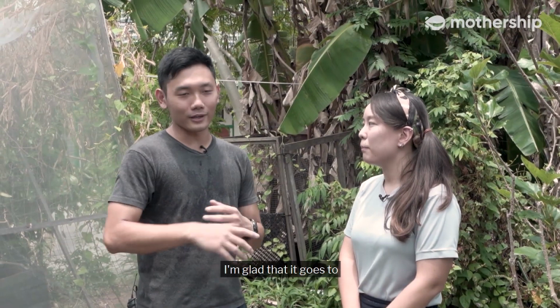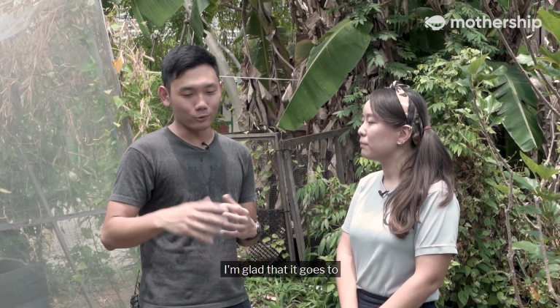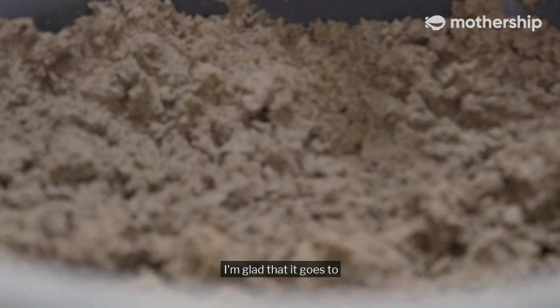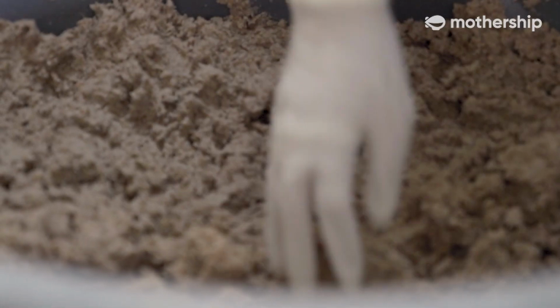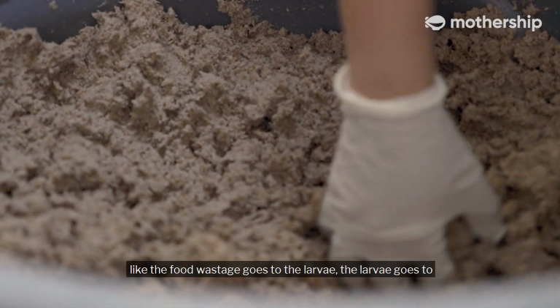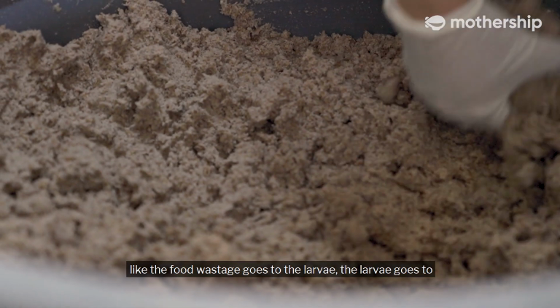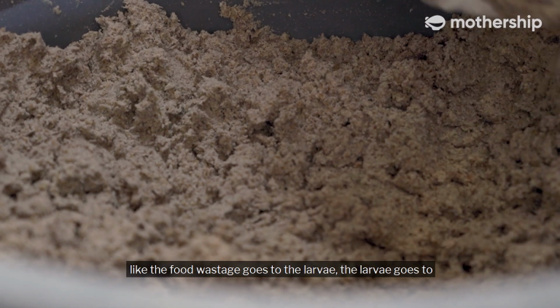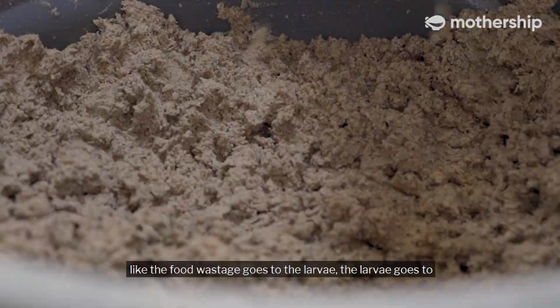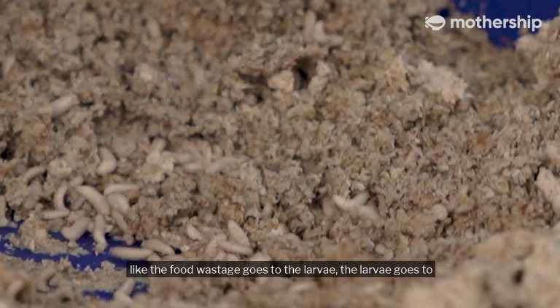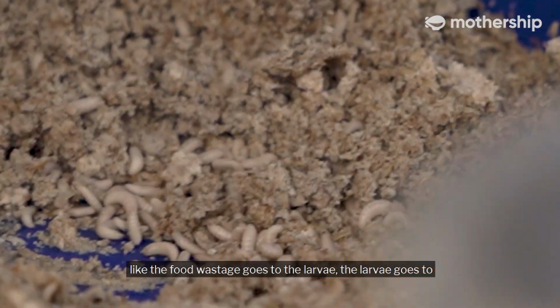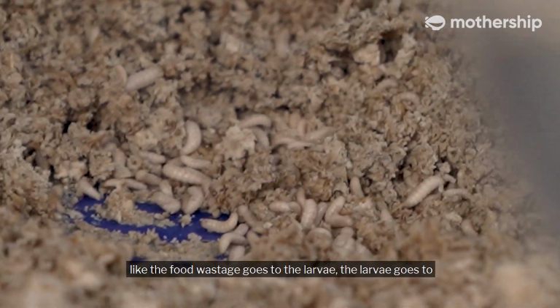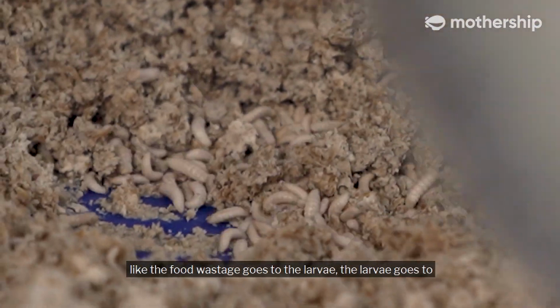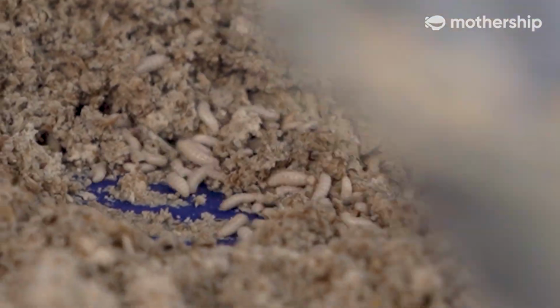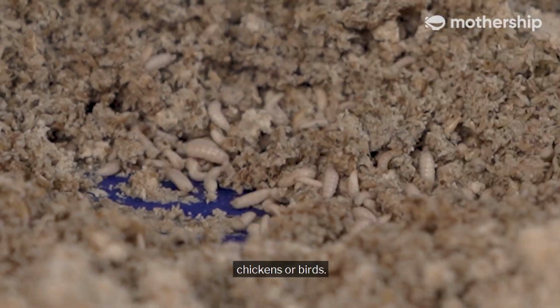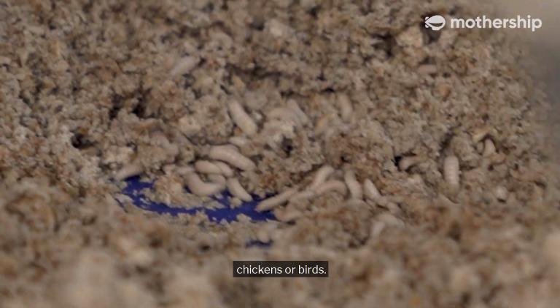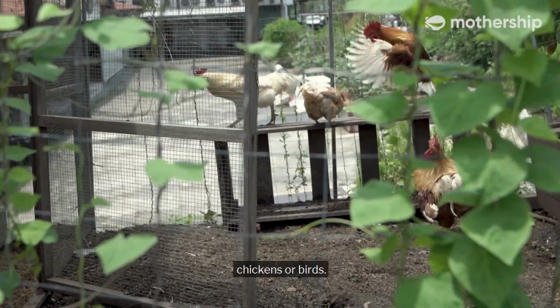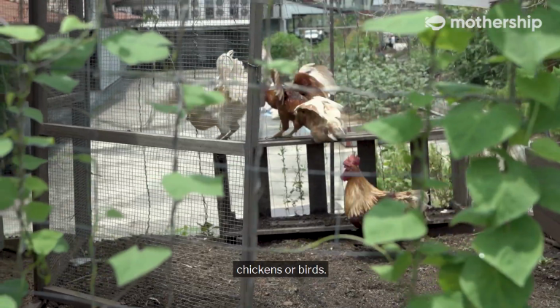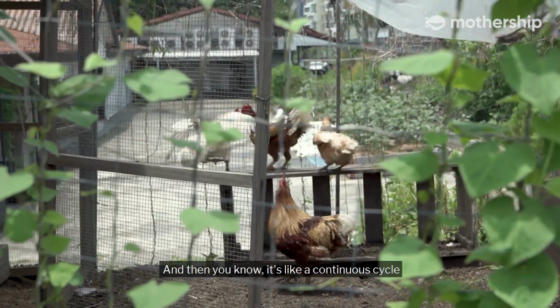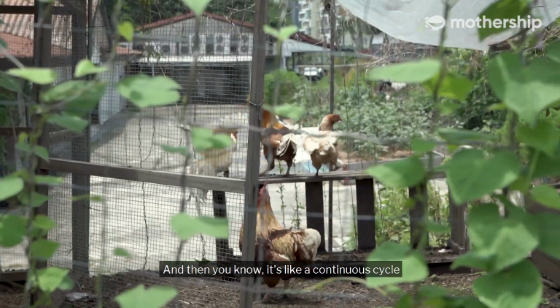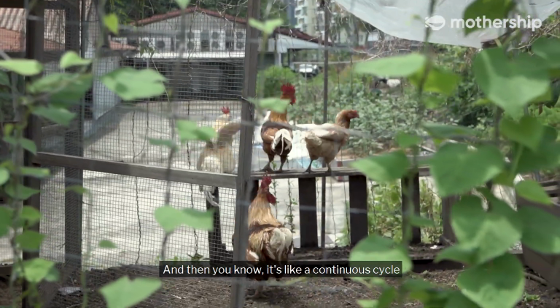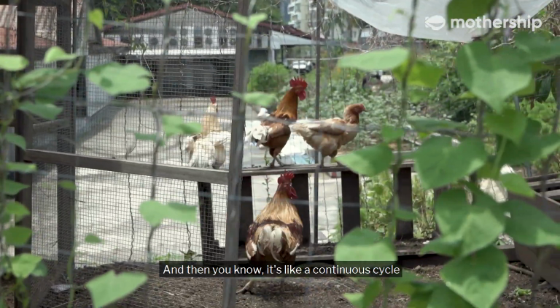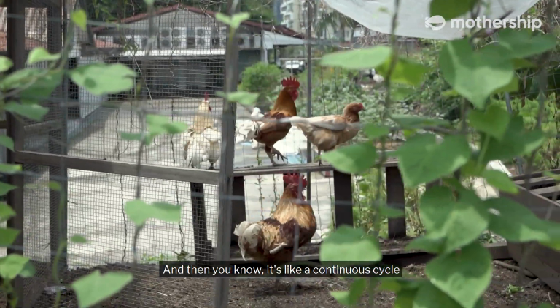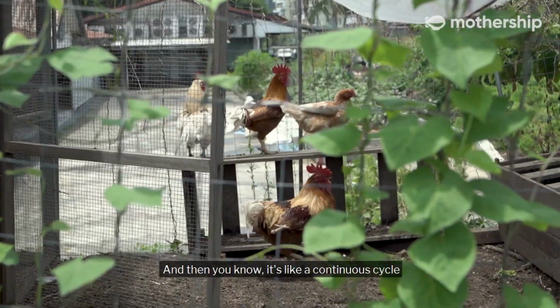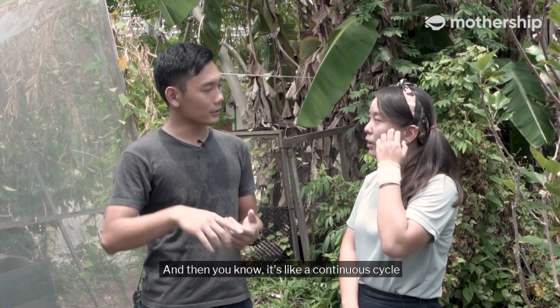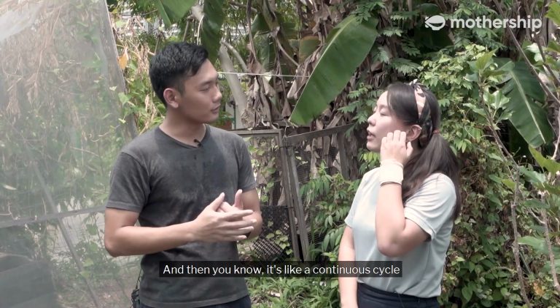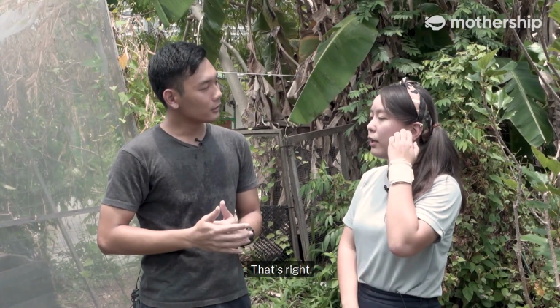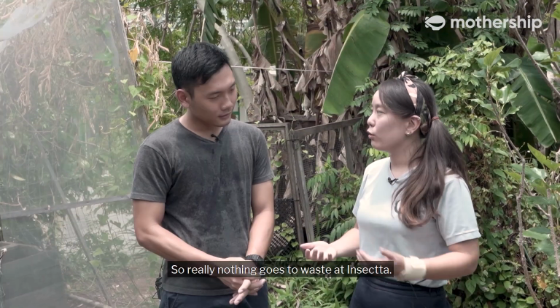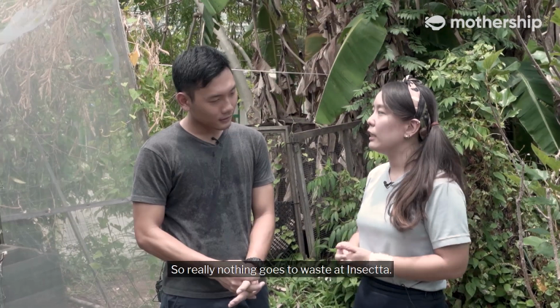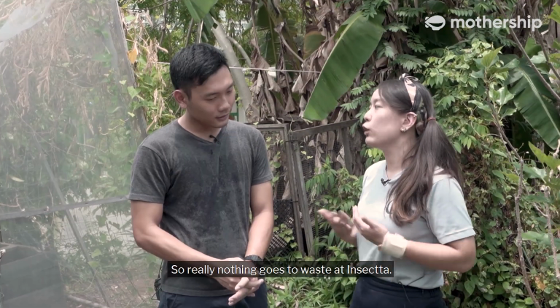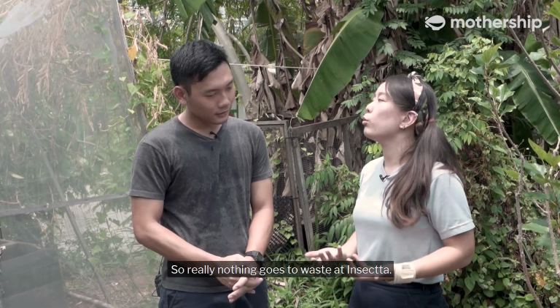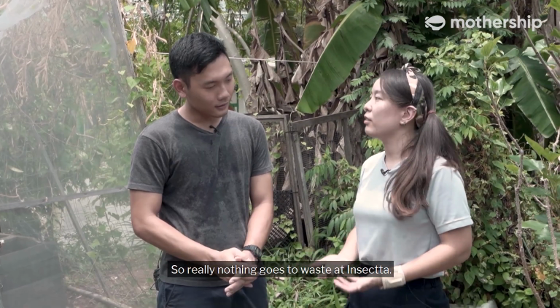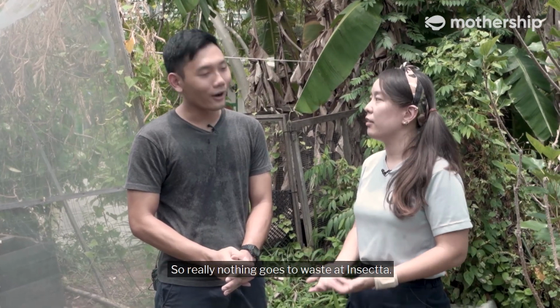I'm glad that the food wastage goes to the larvae, the larvae go to chickens or birds, and it's like a continuous cycle. Really nothing goes to waste.